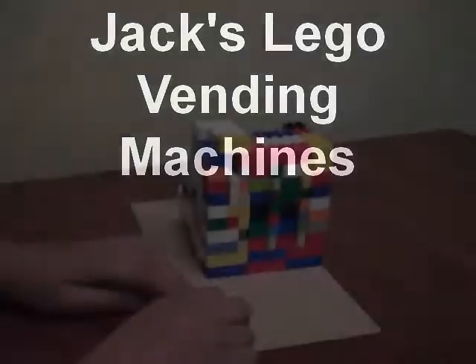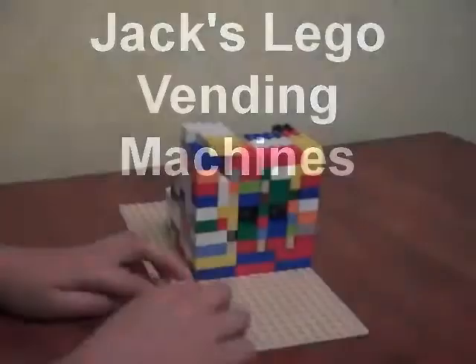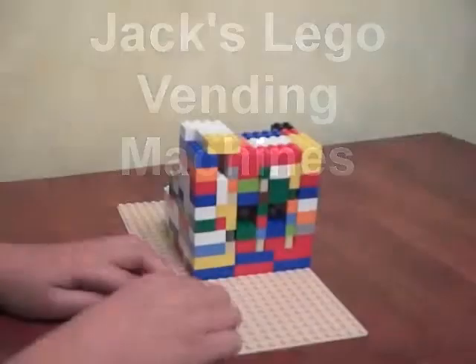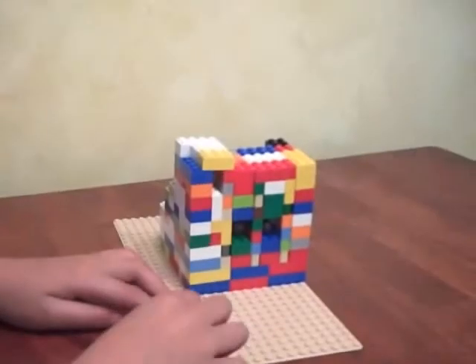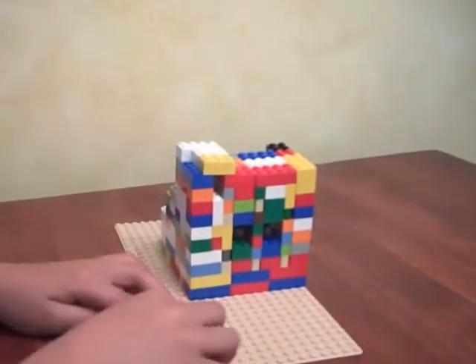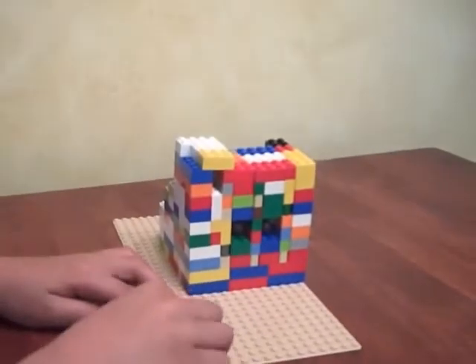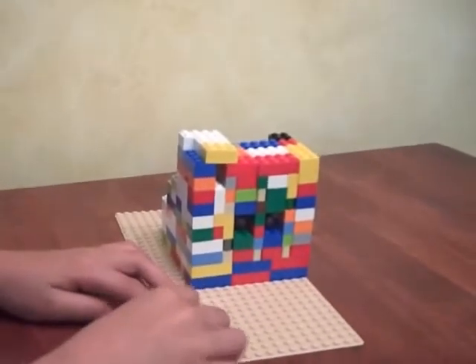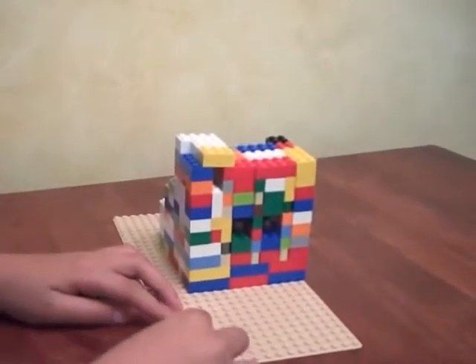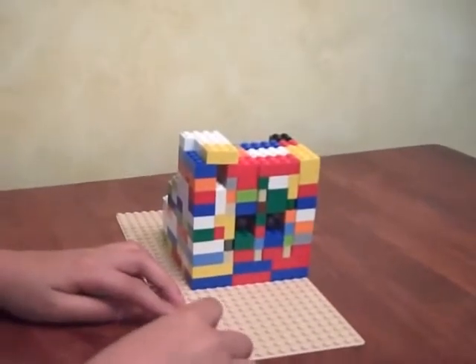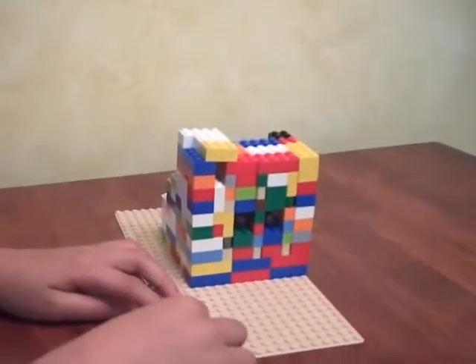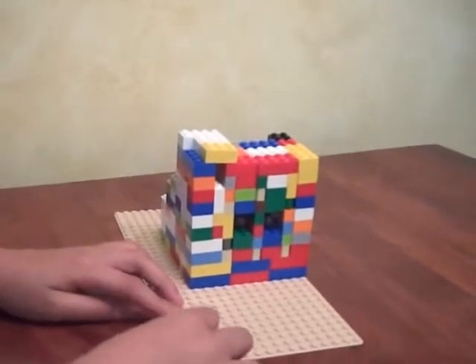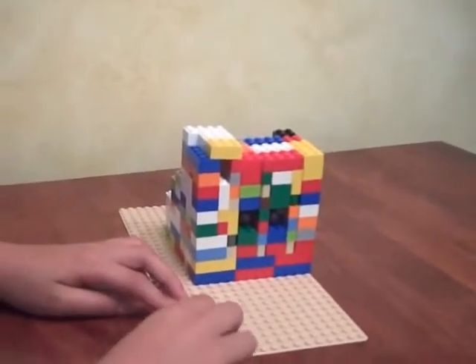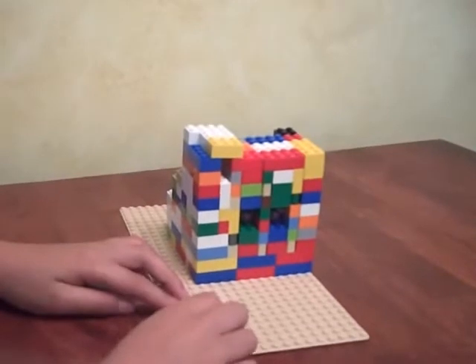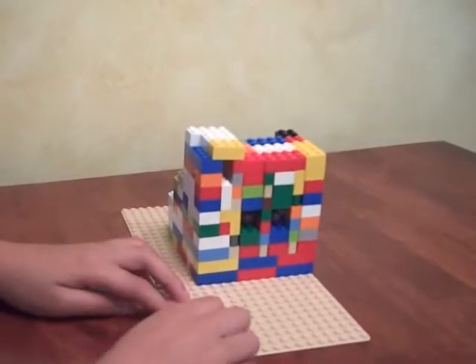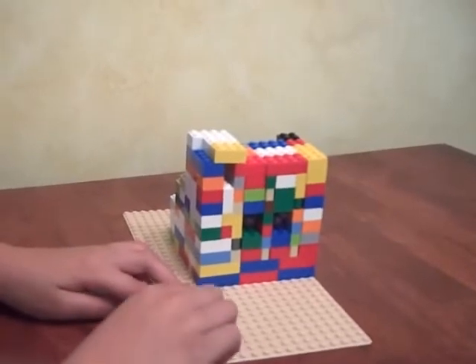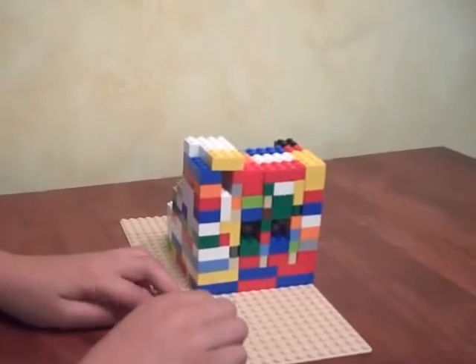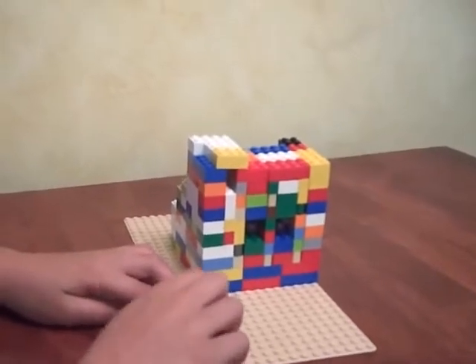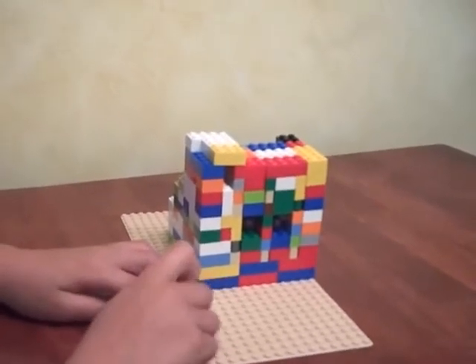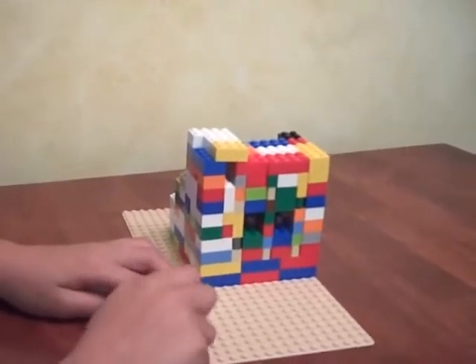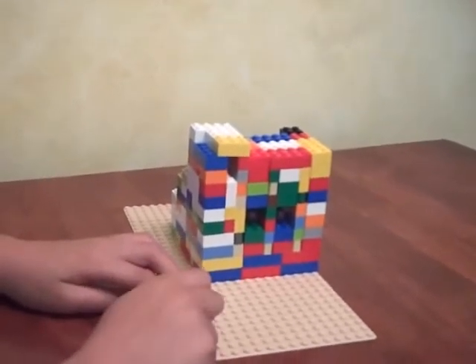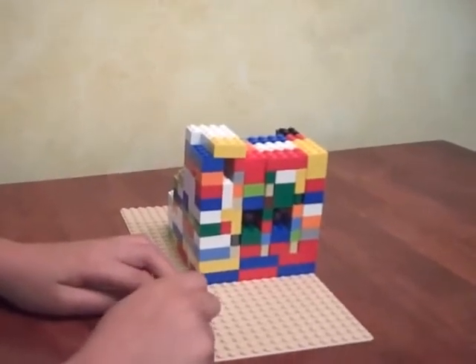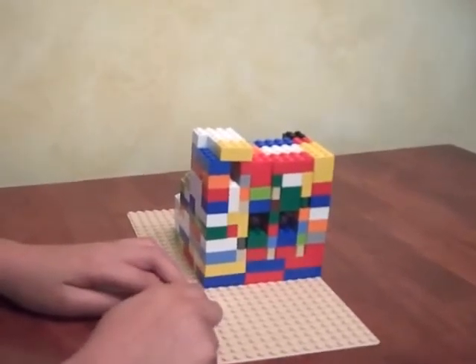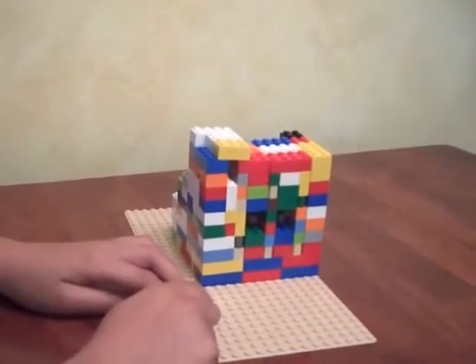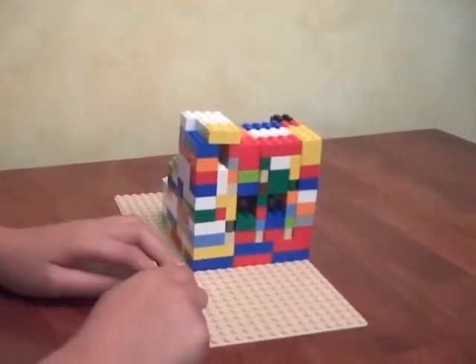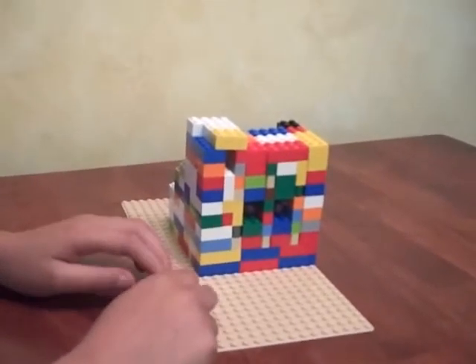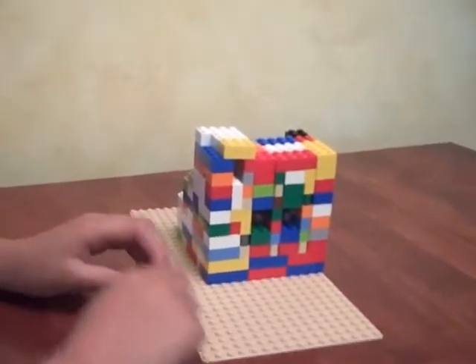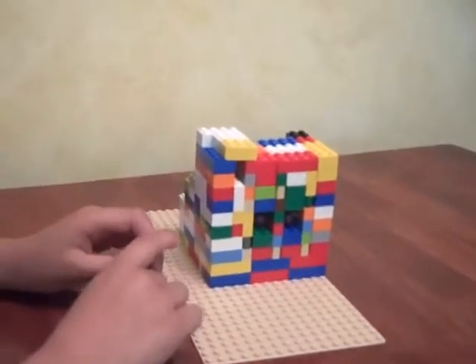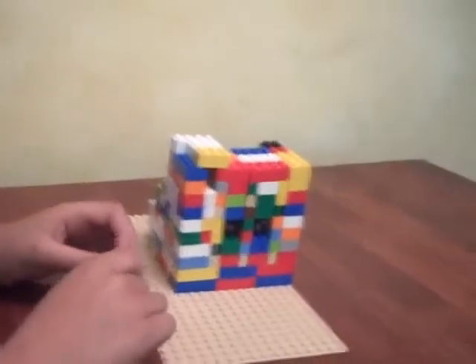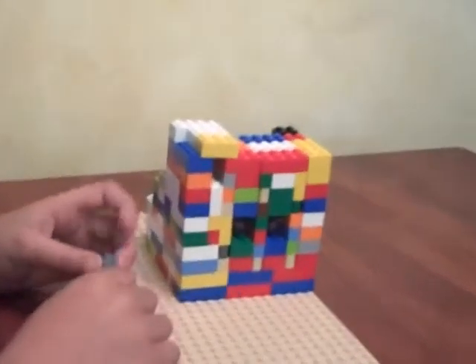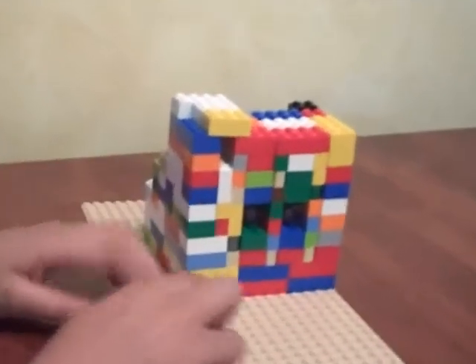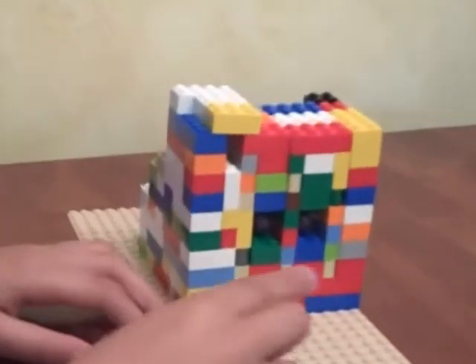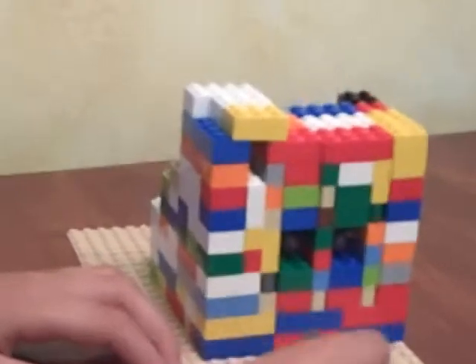Hi, my name is Jack. This is my first Lego YouTube video, and I wanted to show you how my vending machine works.